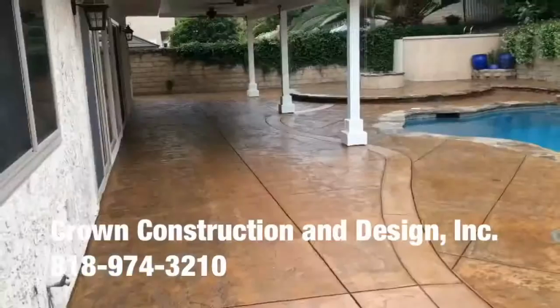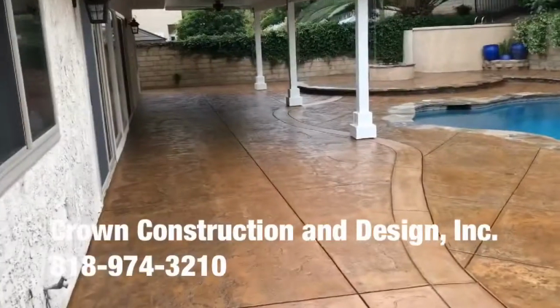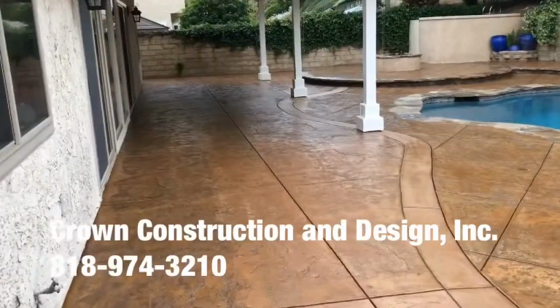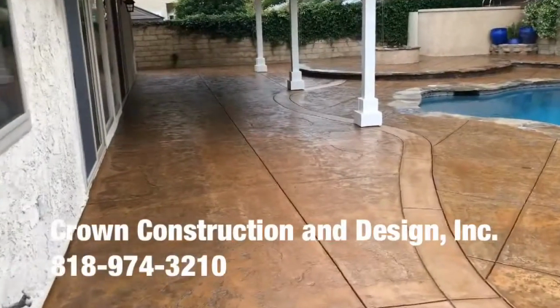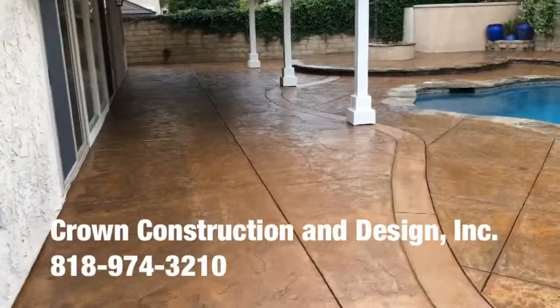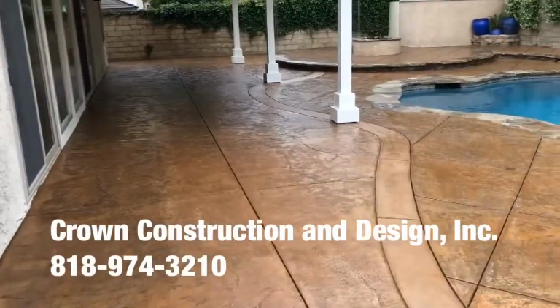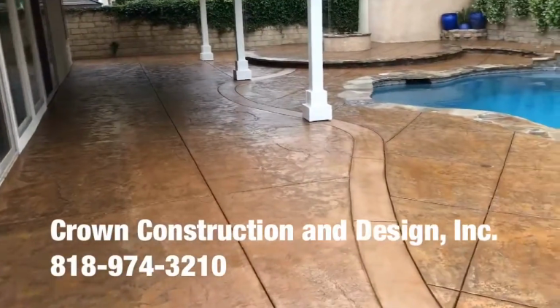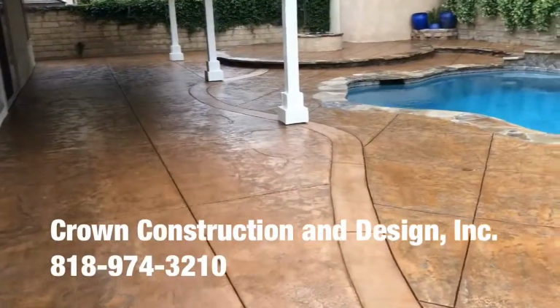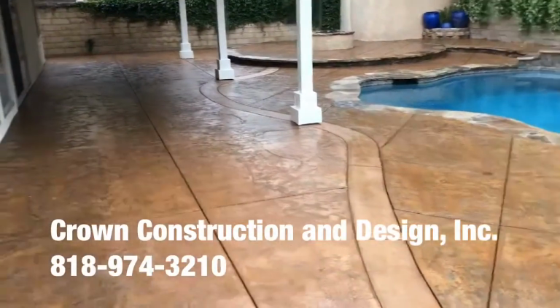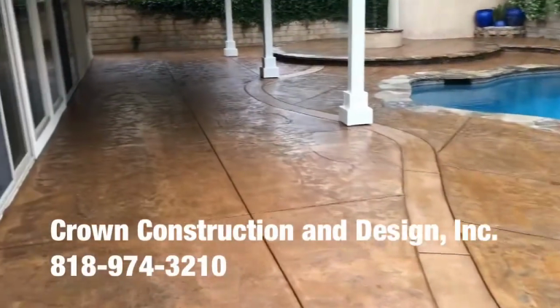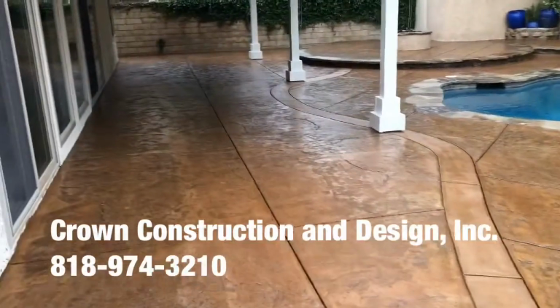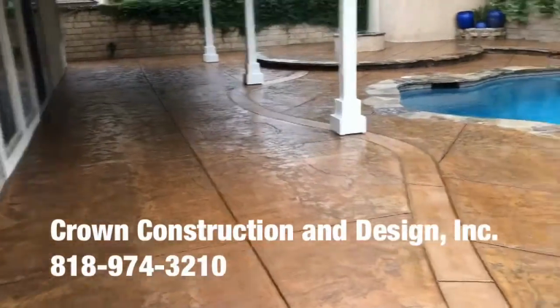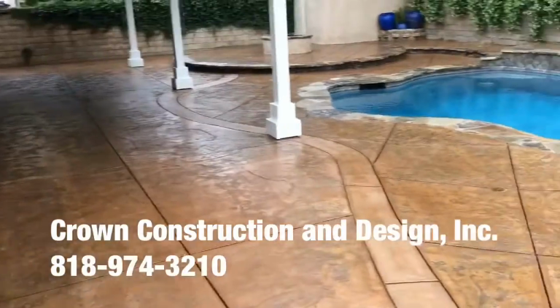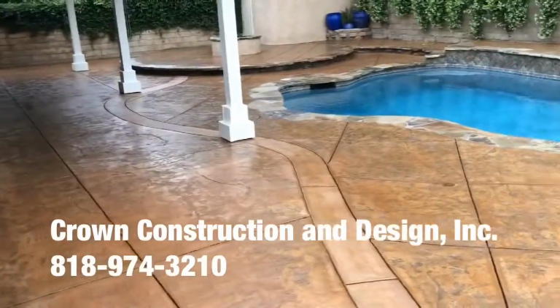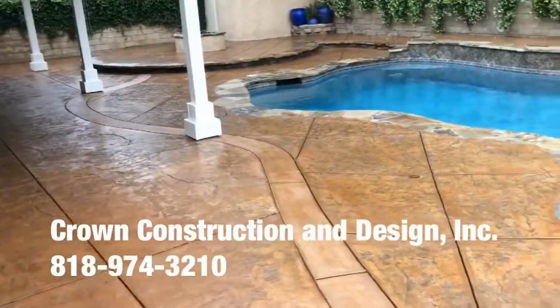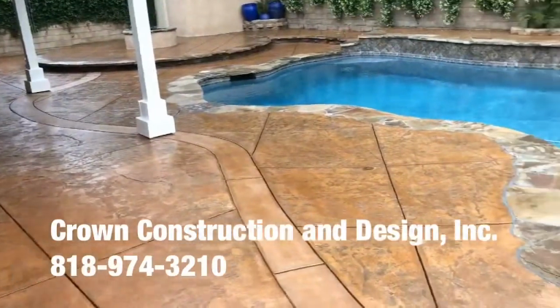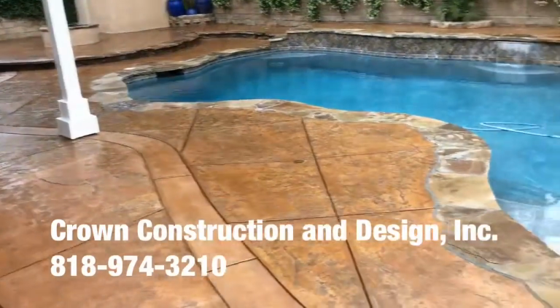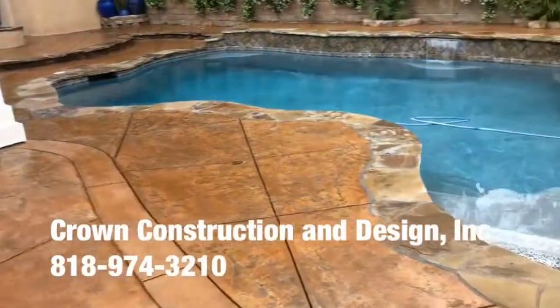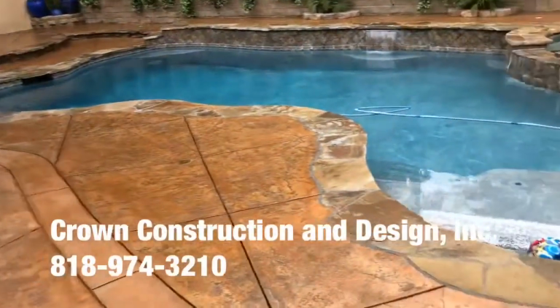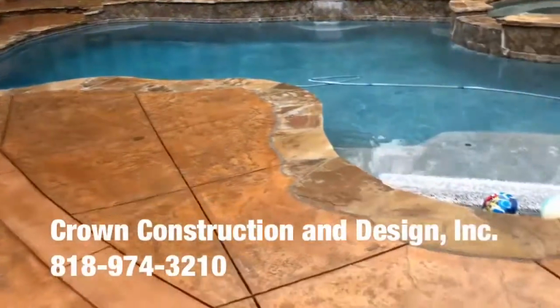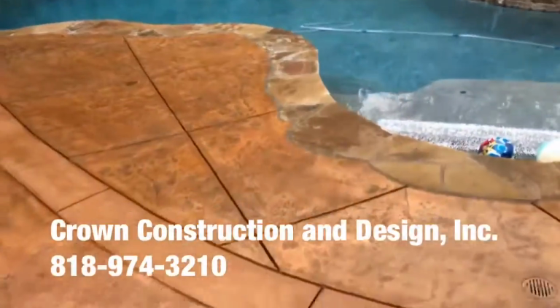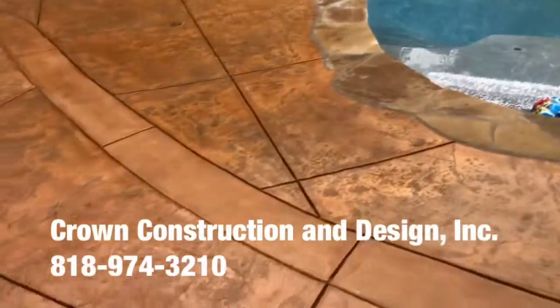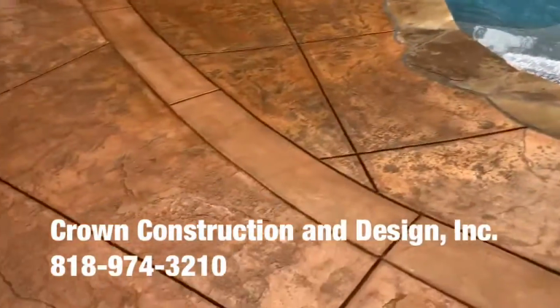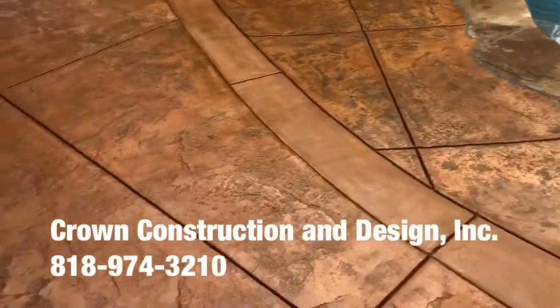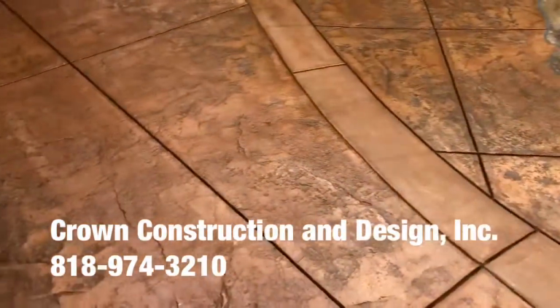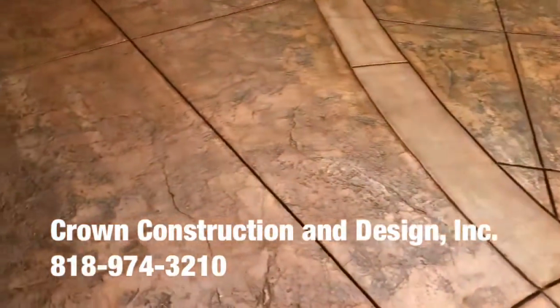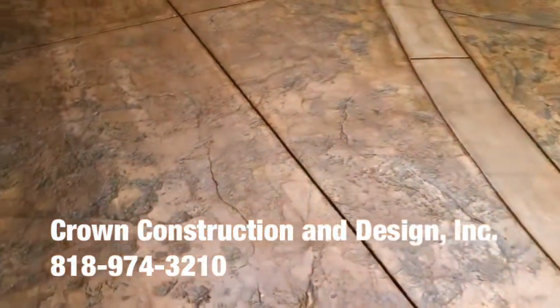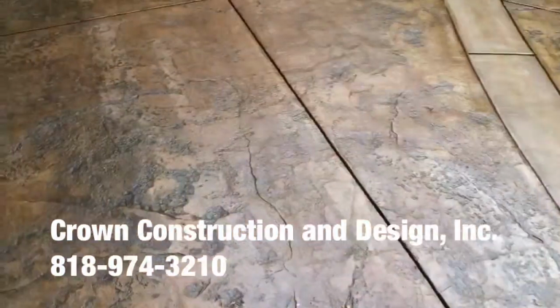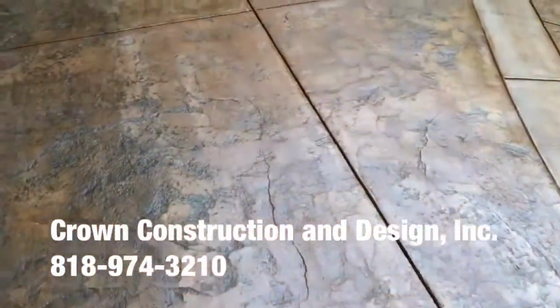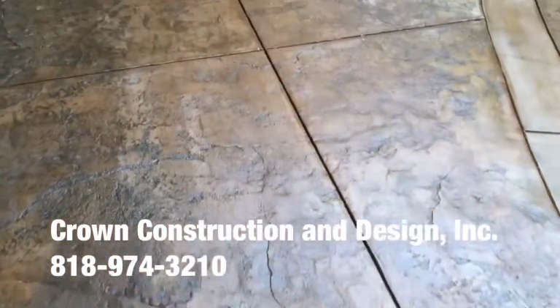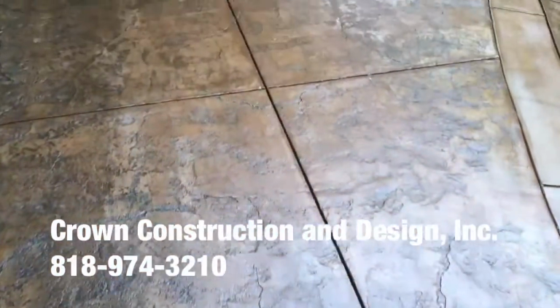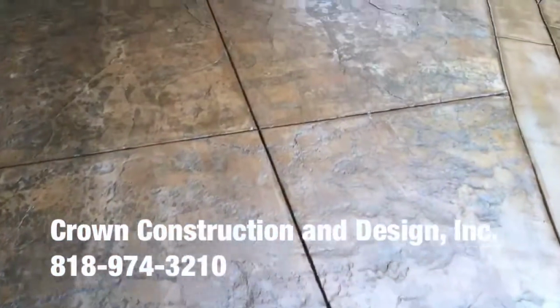Here's just the finished product — this is what it looks like. Everything has been completely stained and sealed. We'll do a little bit of a close-up so you can see what that looks like.